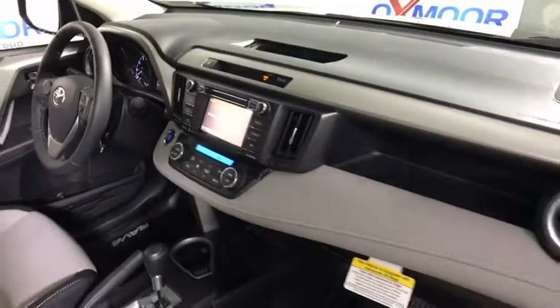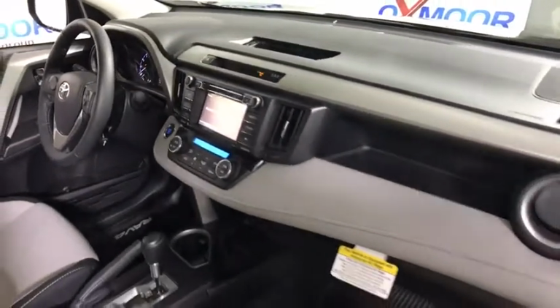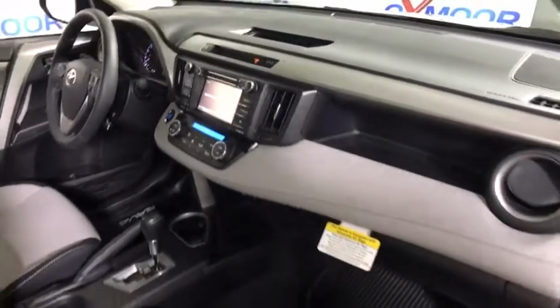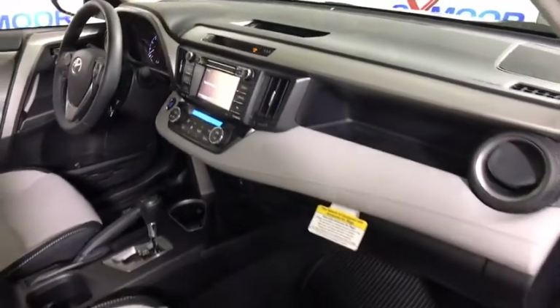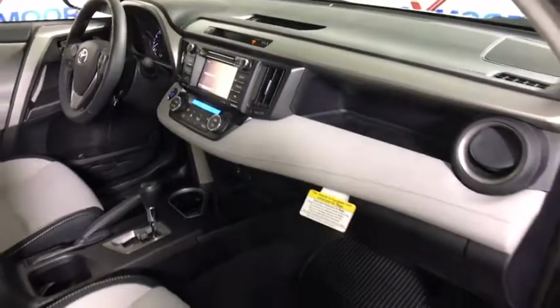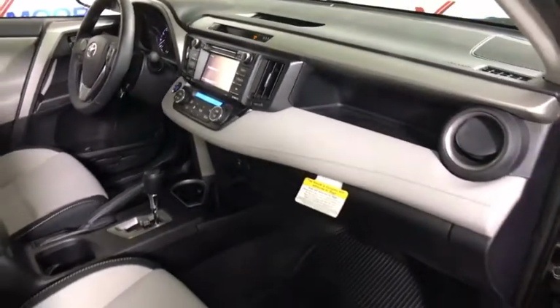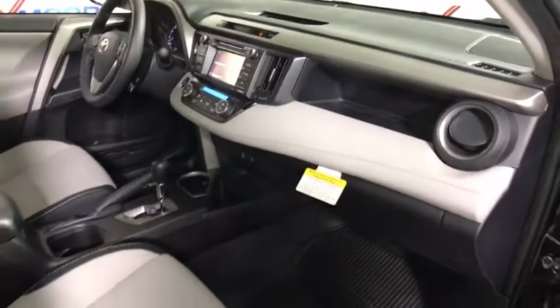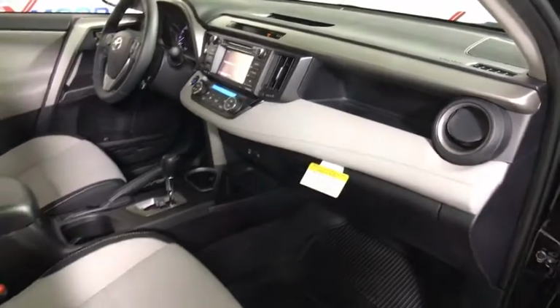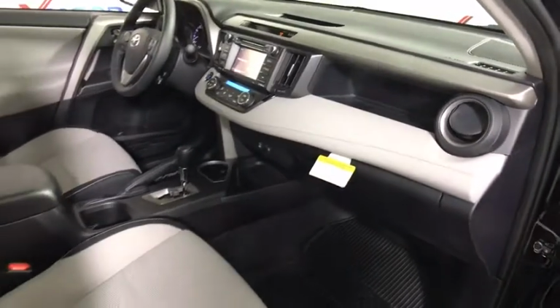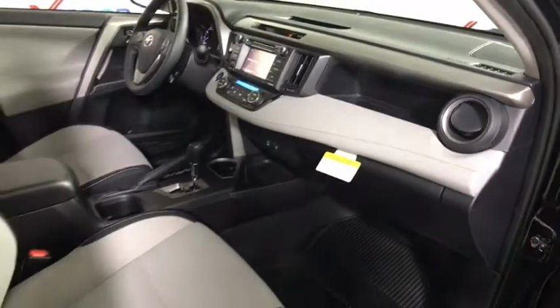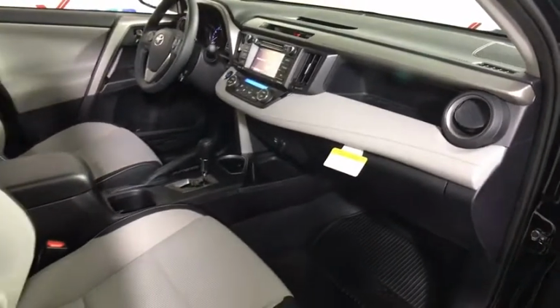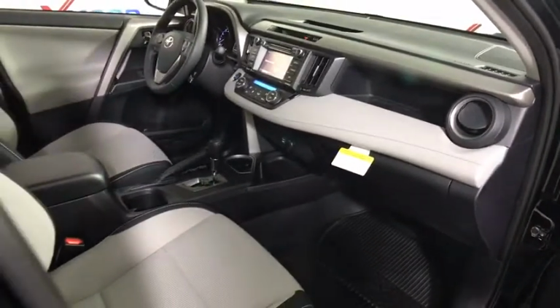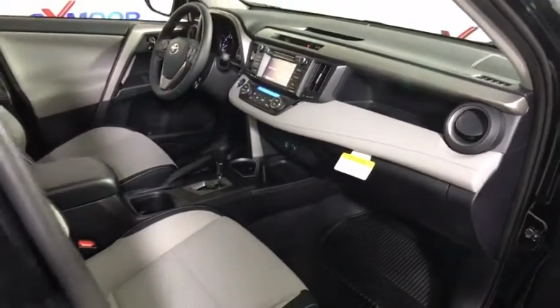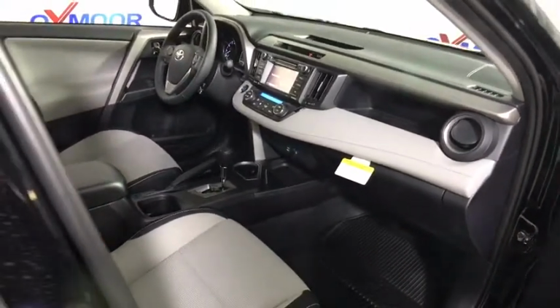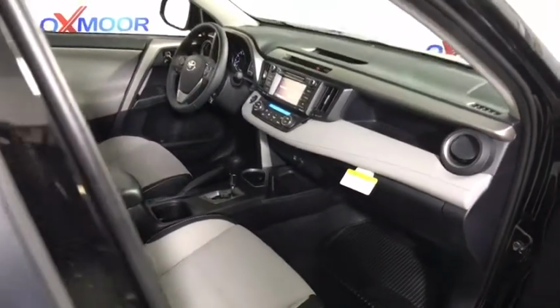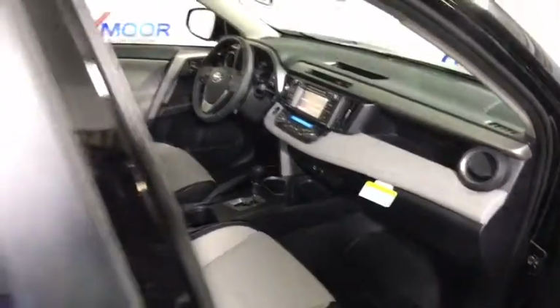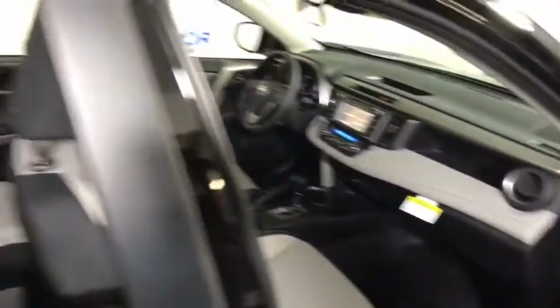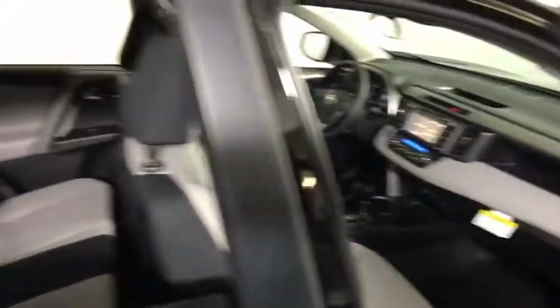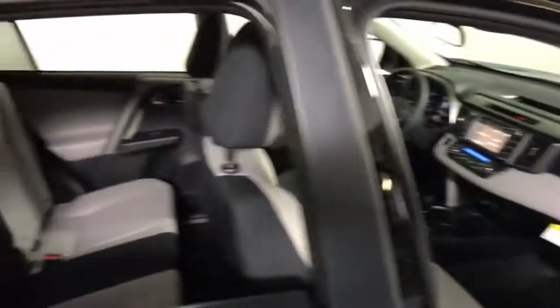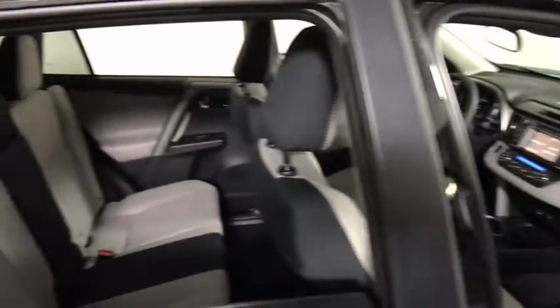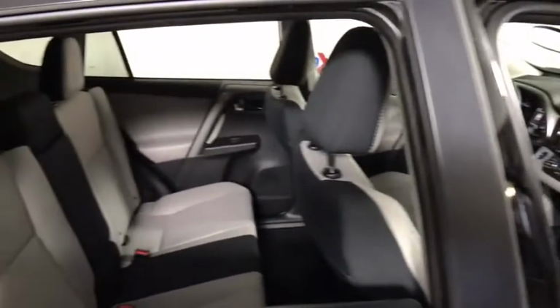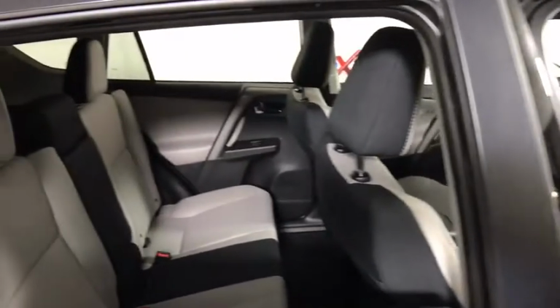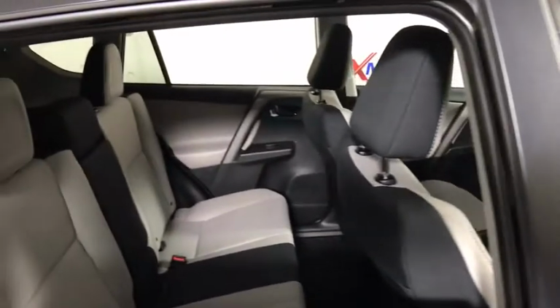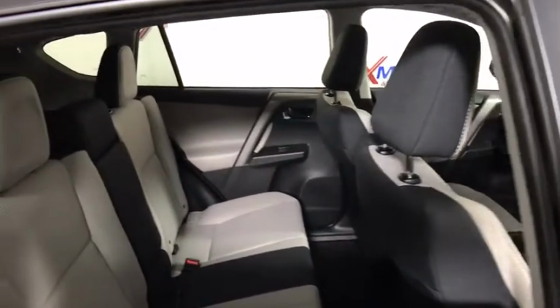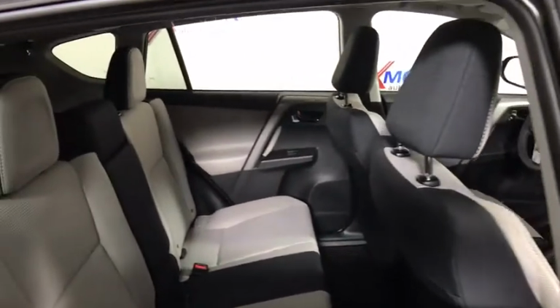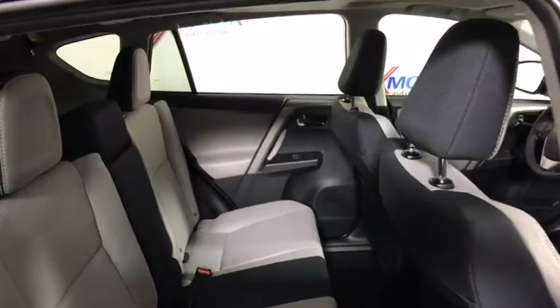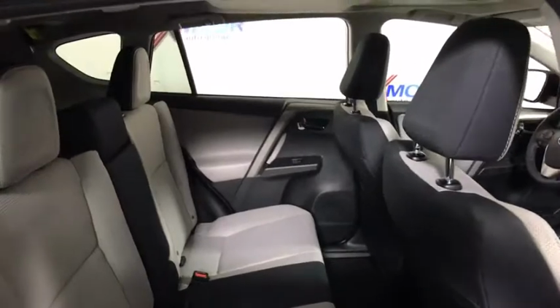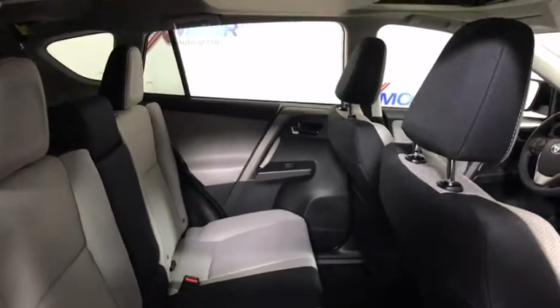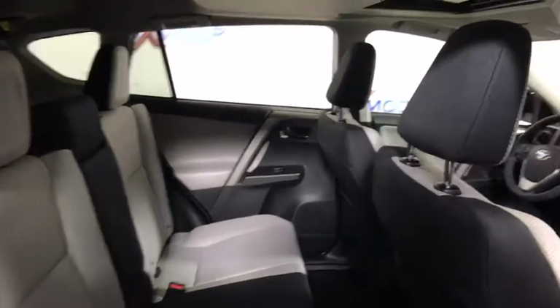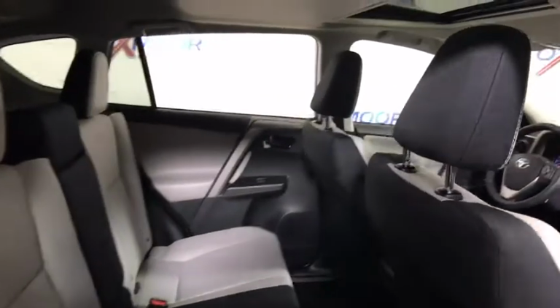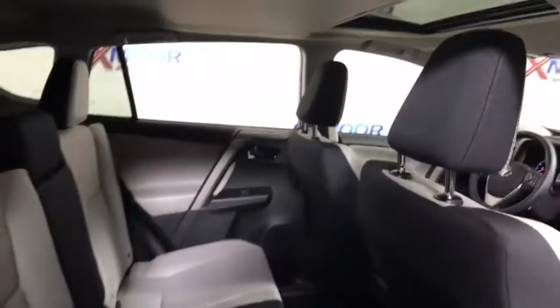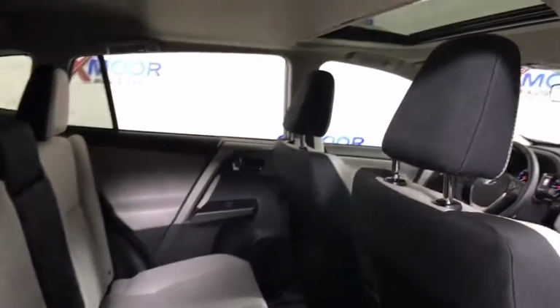Power windows, fog lights, remote keyless entry, brake assist, power moonroof, panic alarm, HD radio, overhead console.